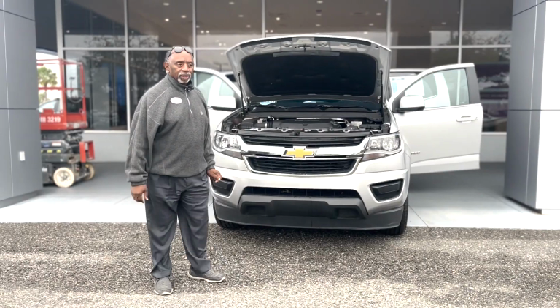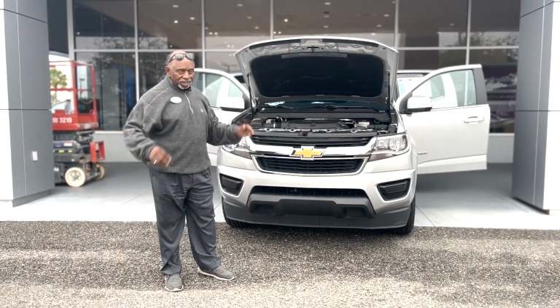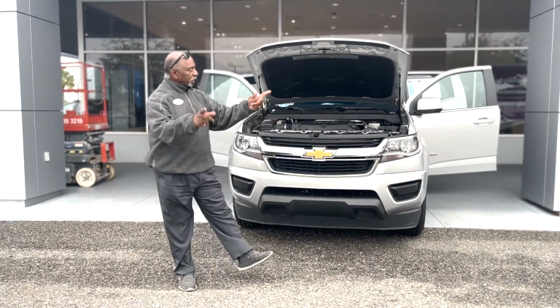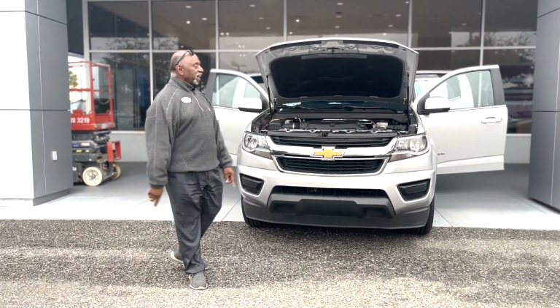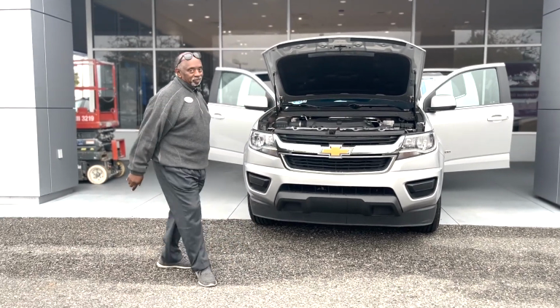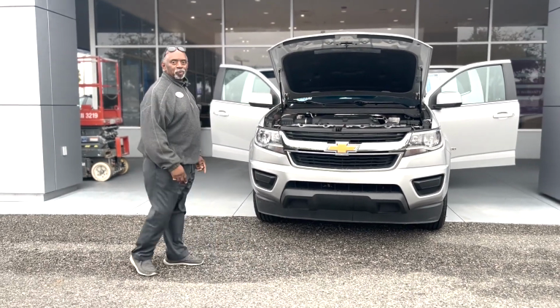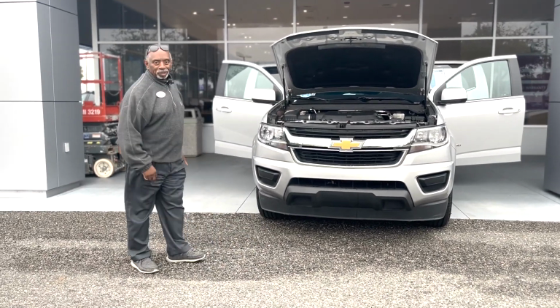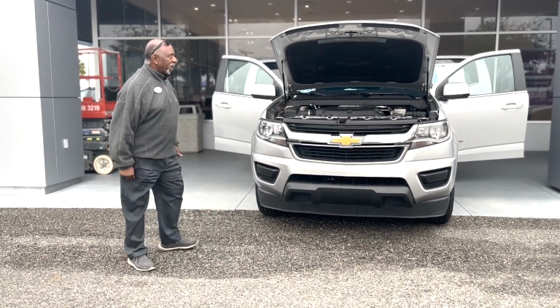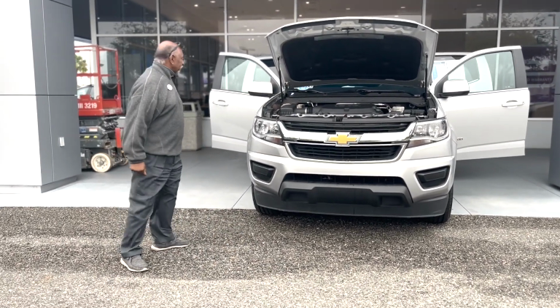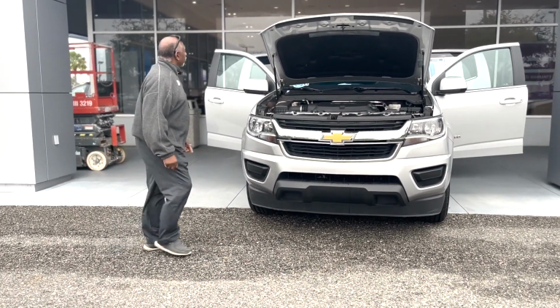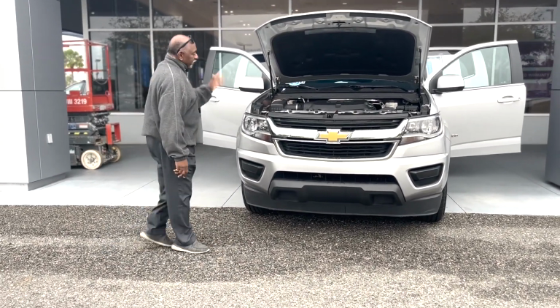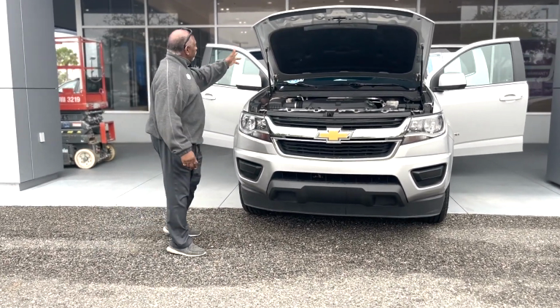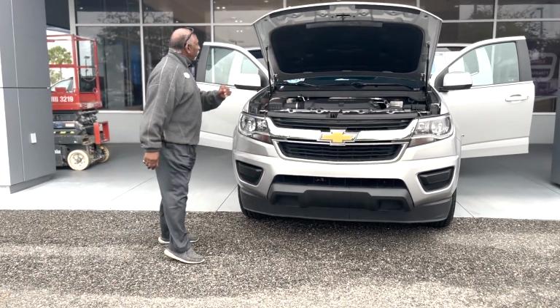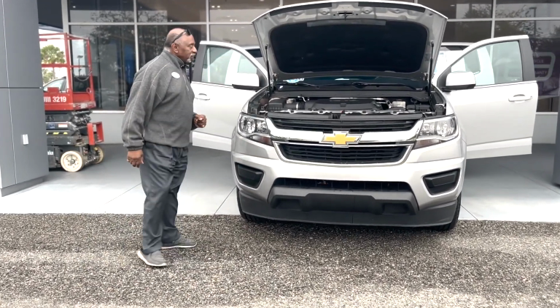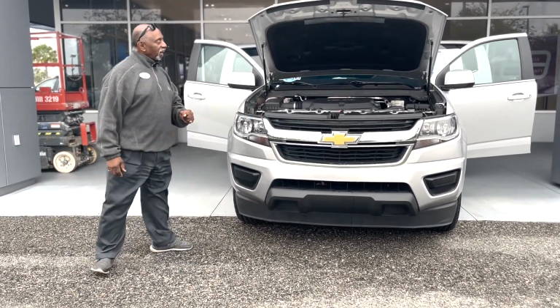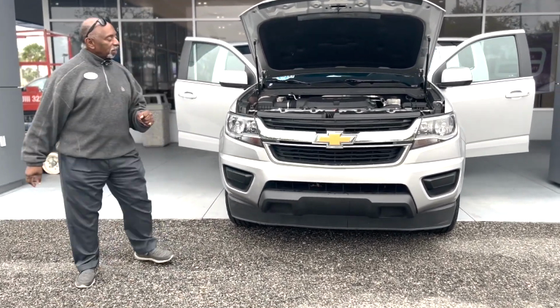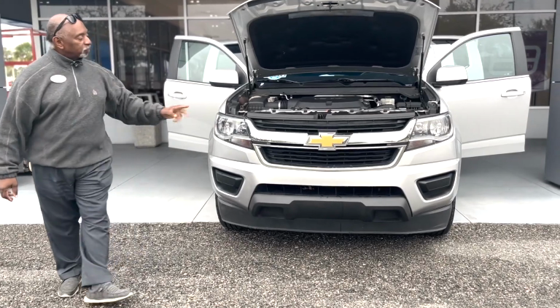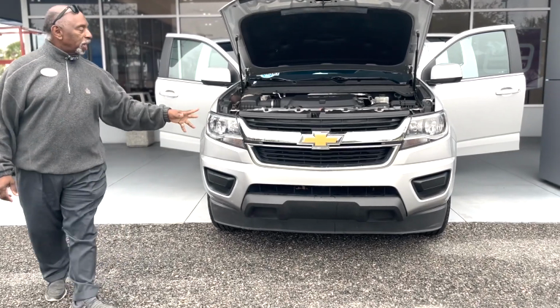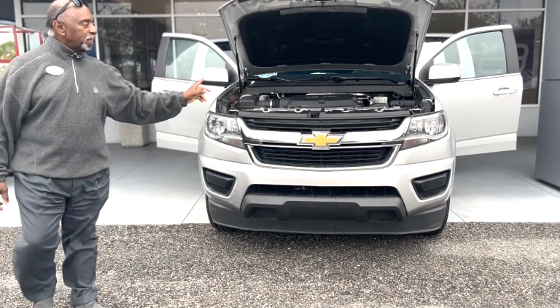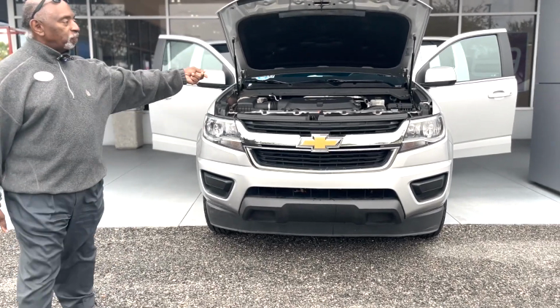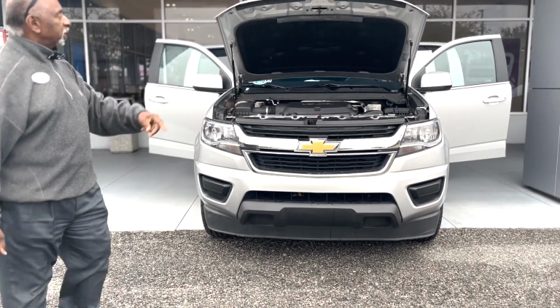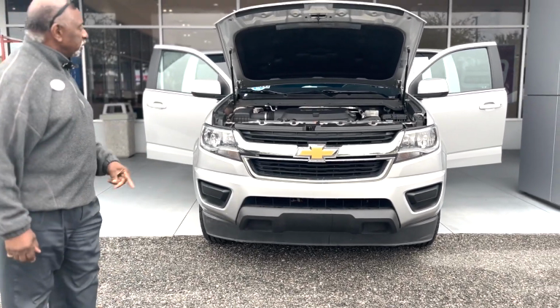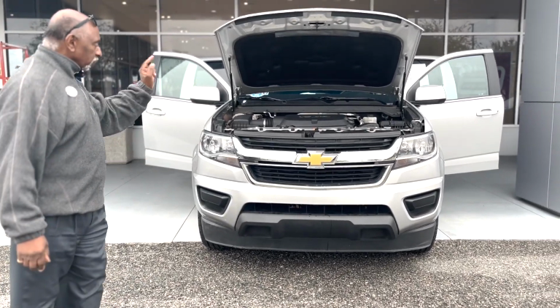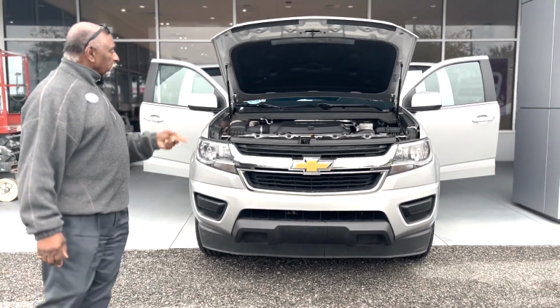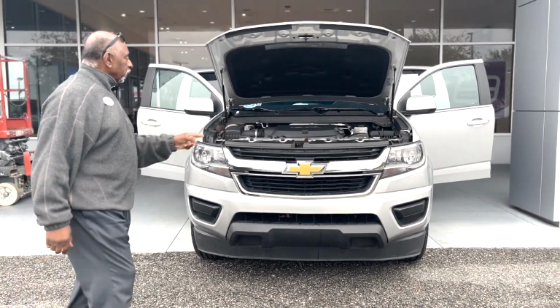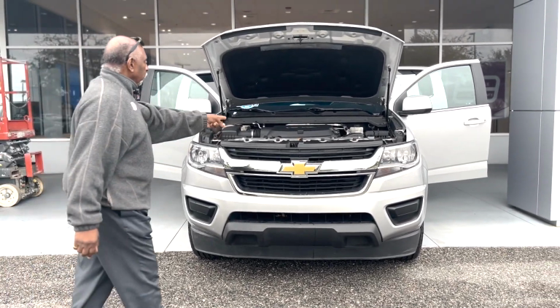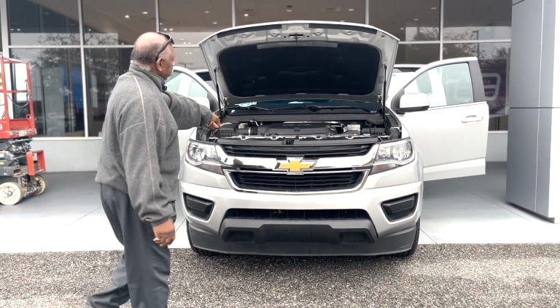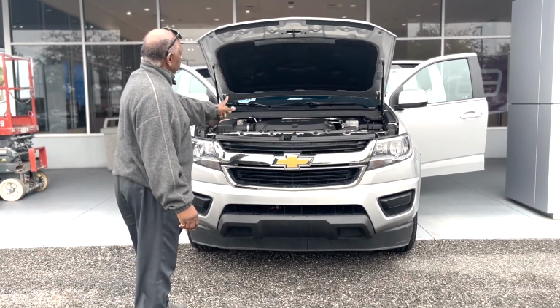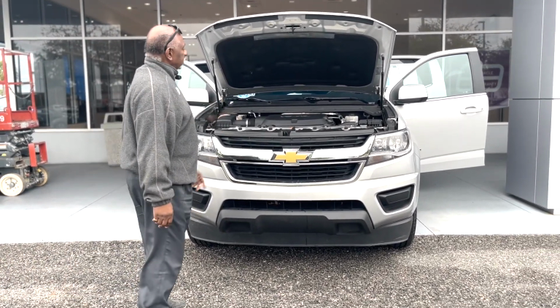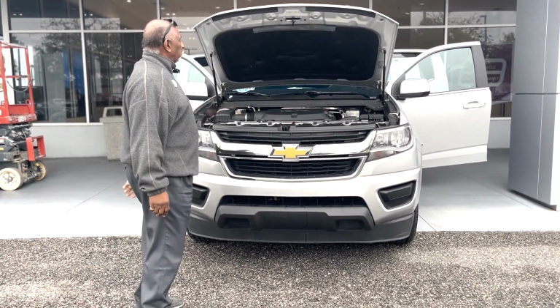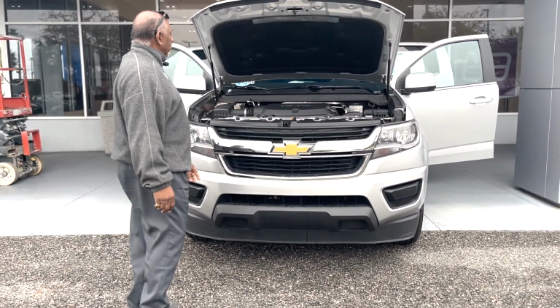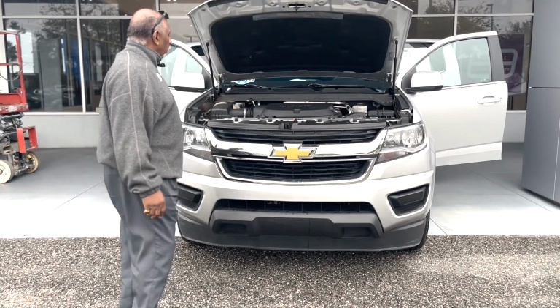It's me again — you must like me. 2020 Colorado, Silver Ice Metallic, V6 engine, 308 horses, 266 foot-pounds of torque.